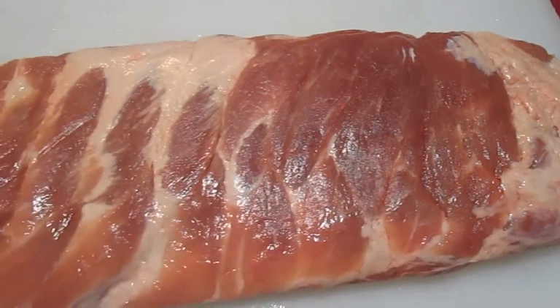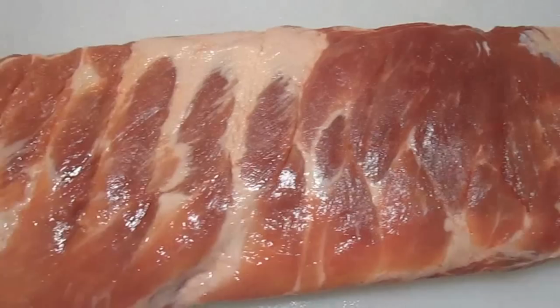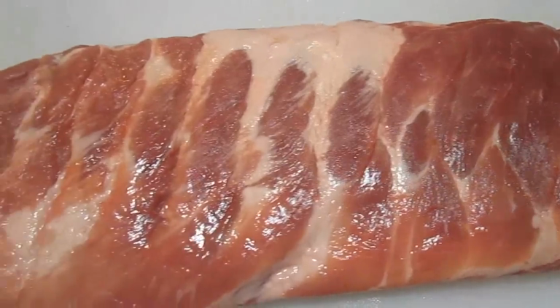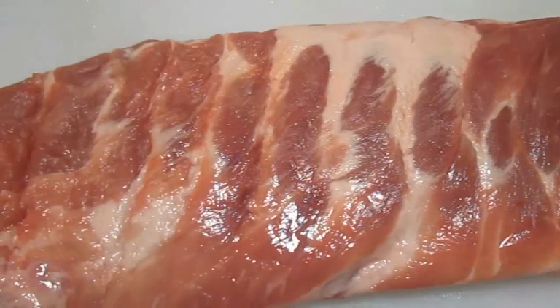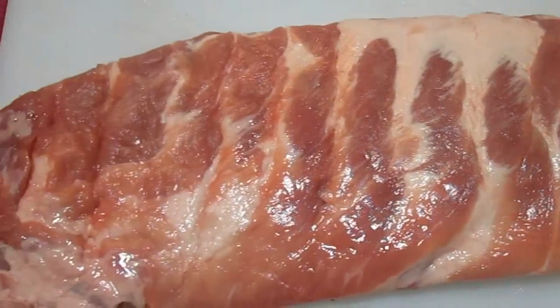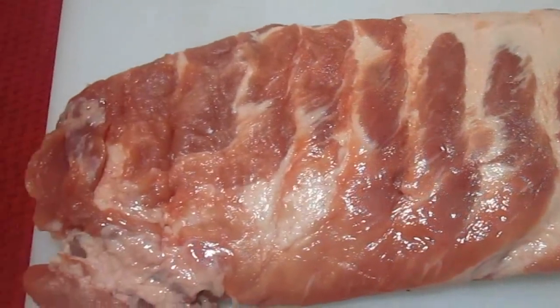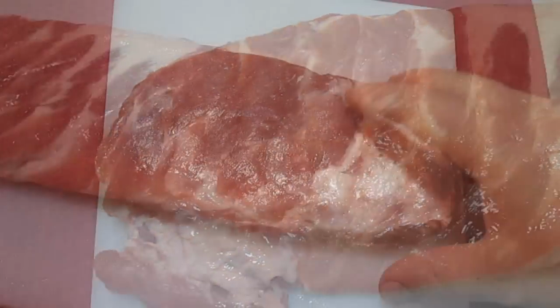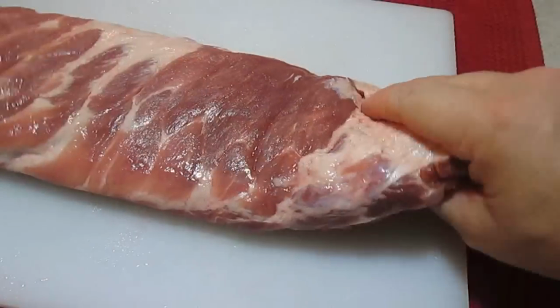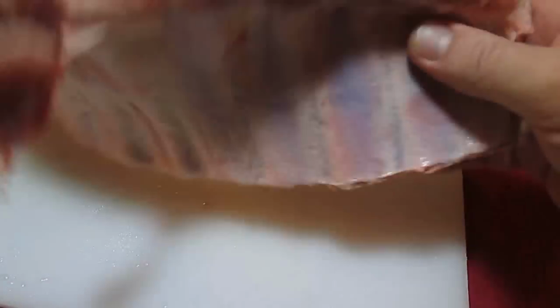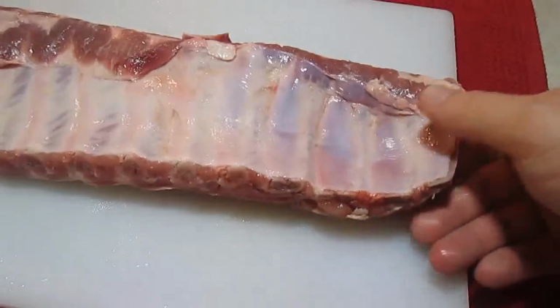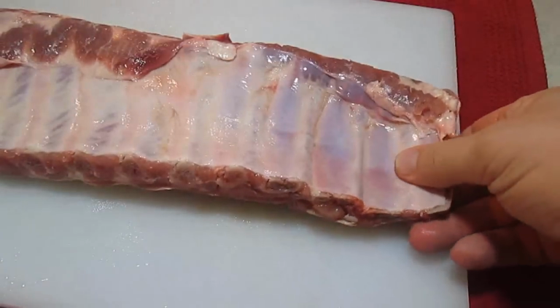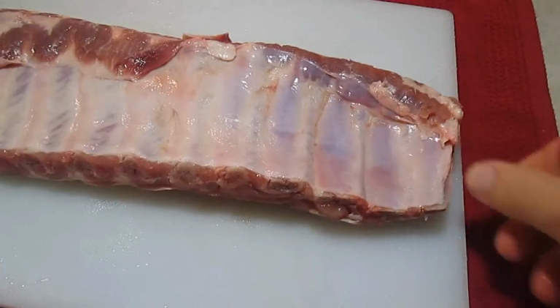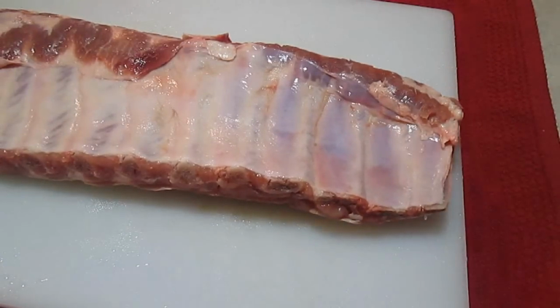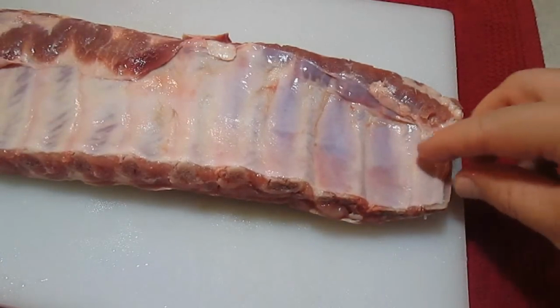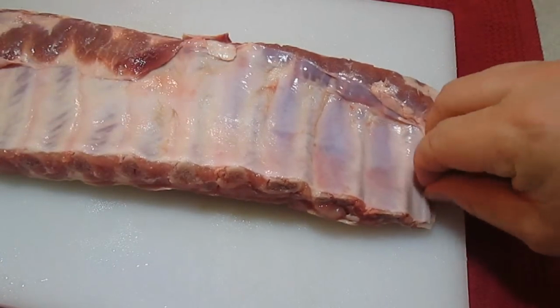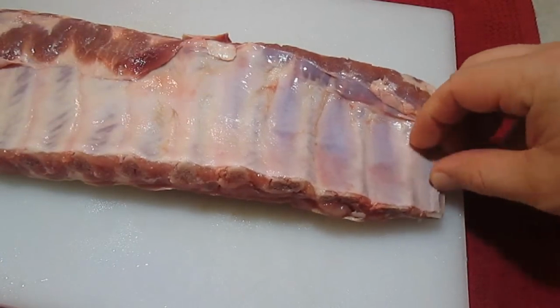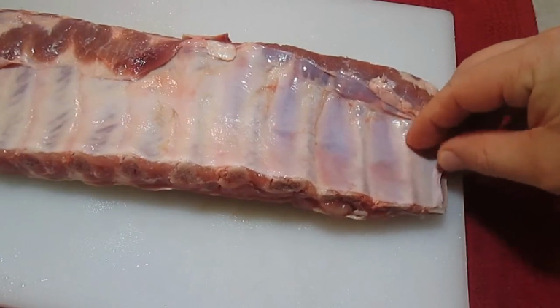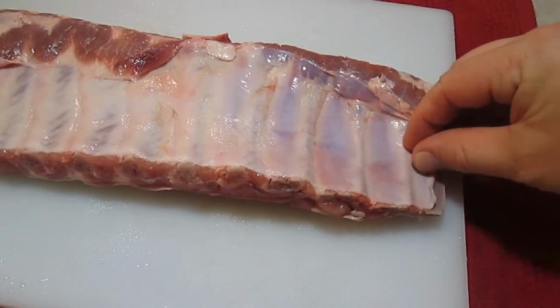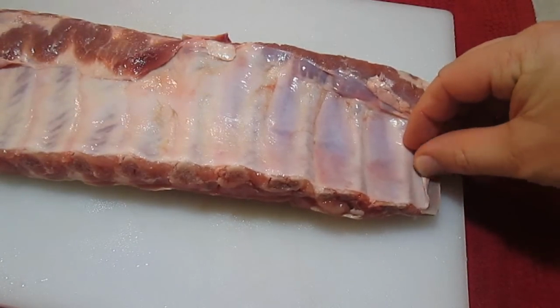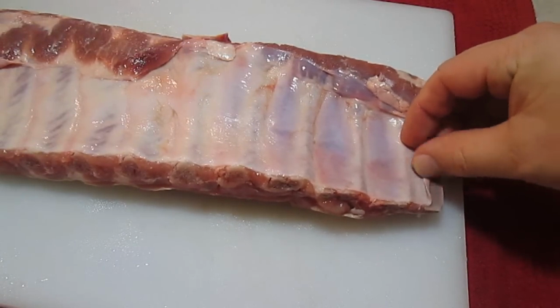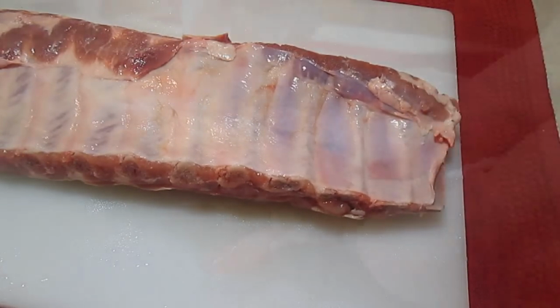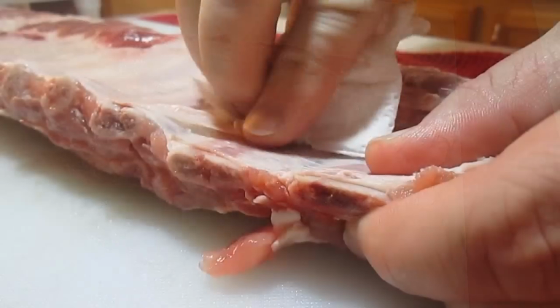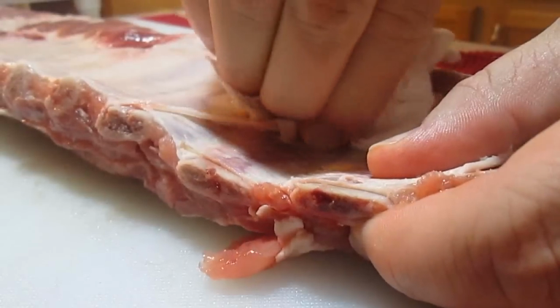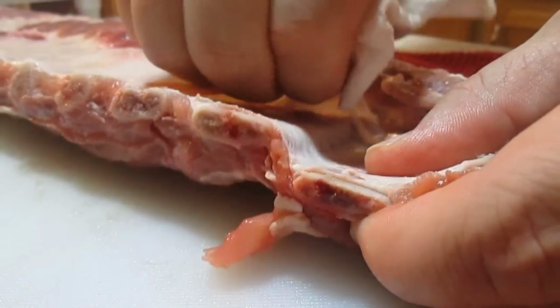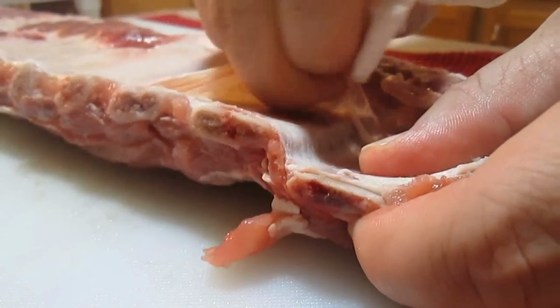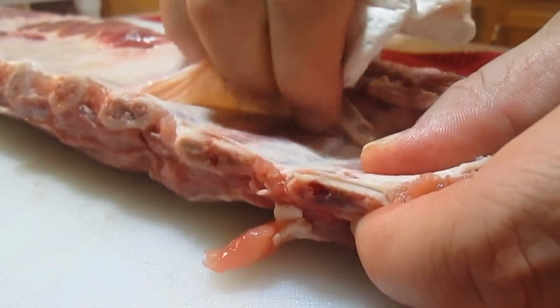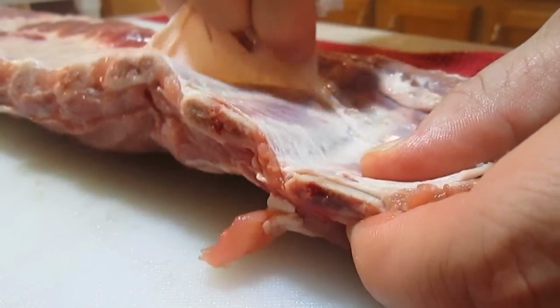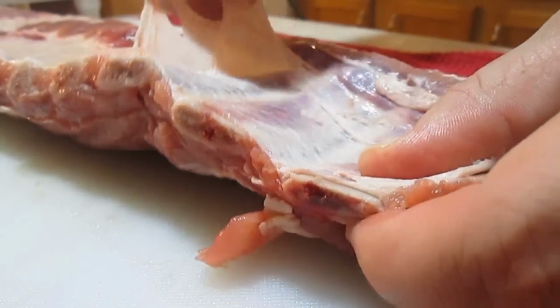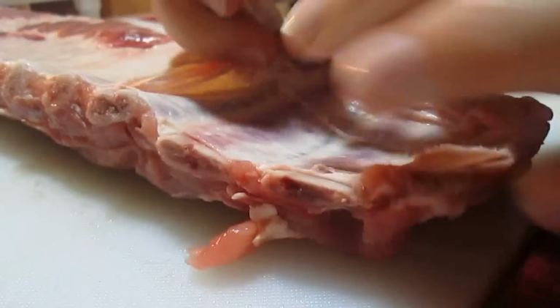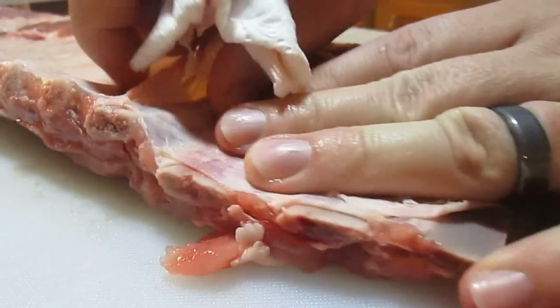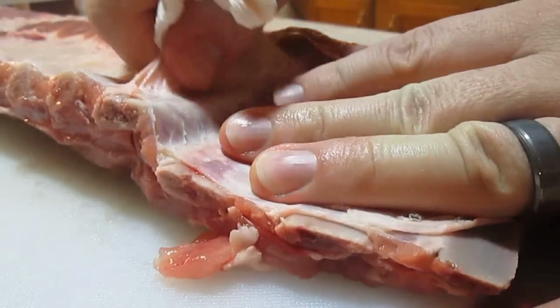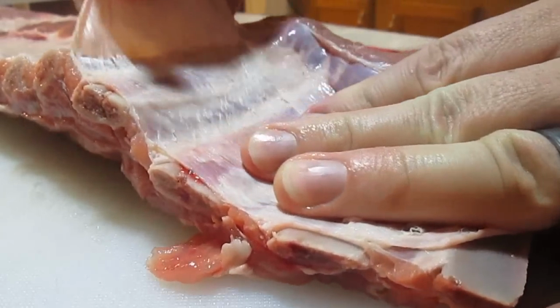Here I've got a beautiful rack of ribs. The first thing we want to do is clean it and separate this membrane. Take a paper towel and just grab the edge of it, because it's really slippery.